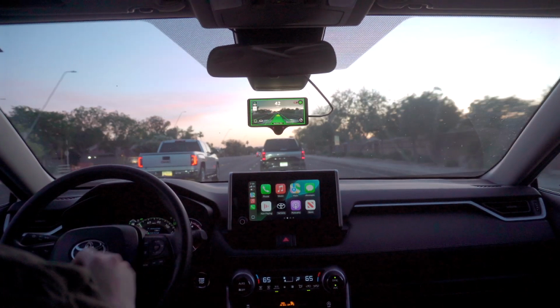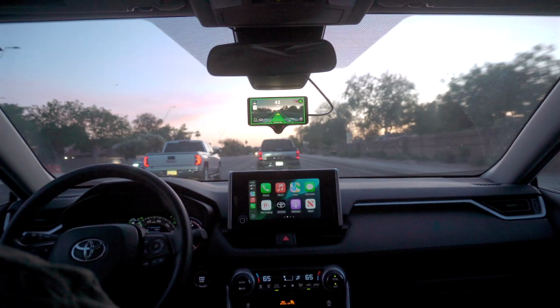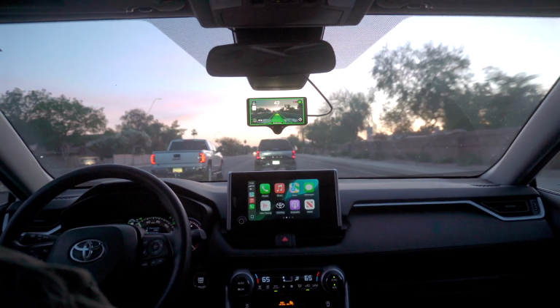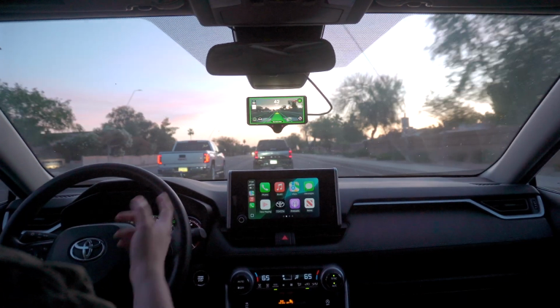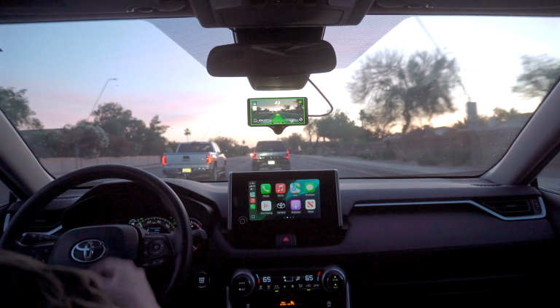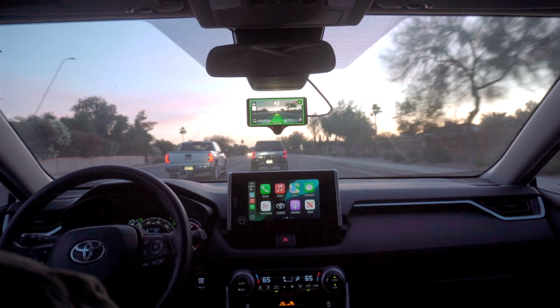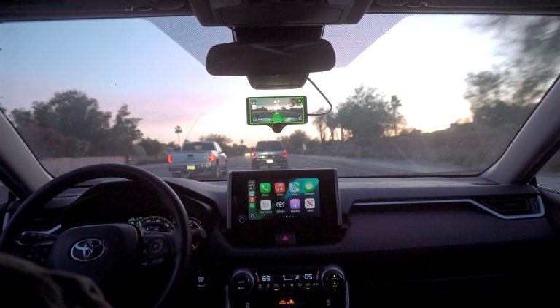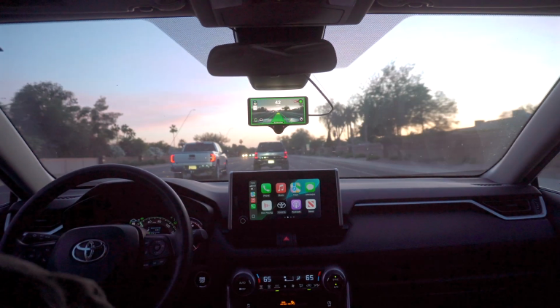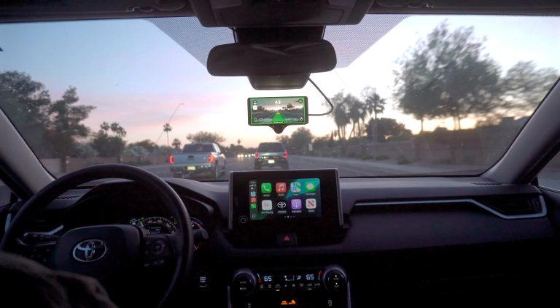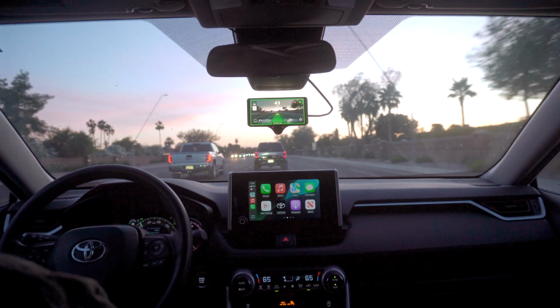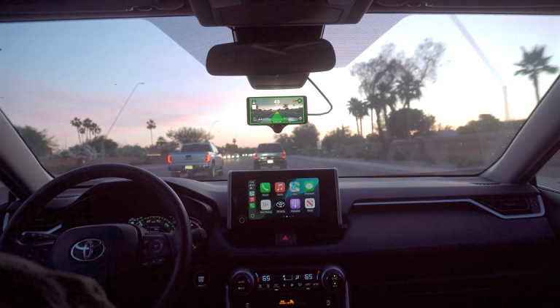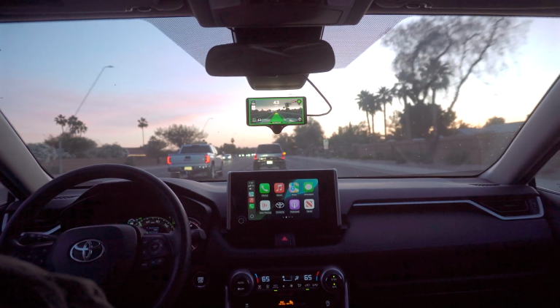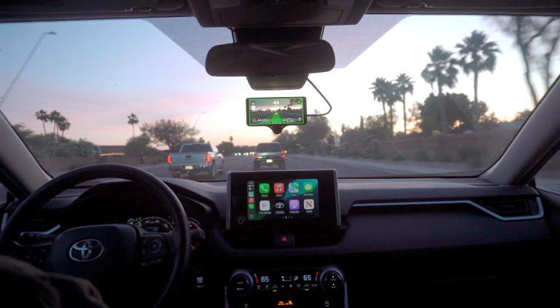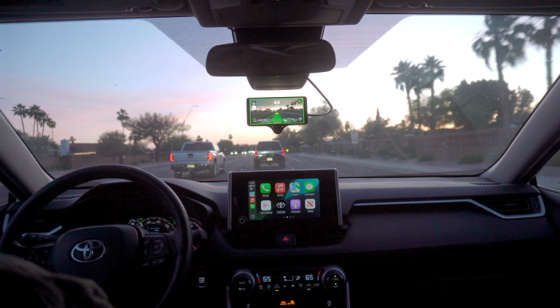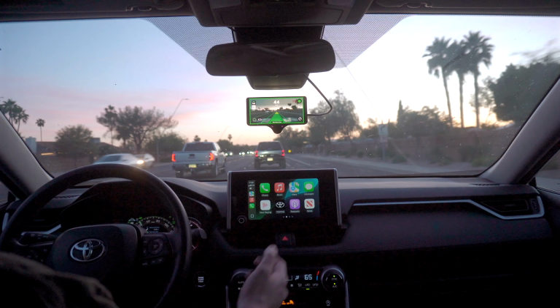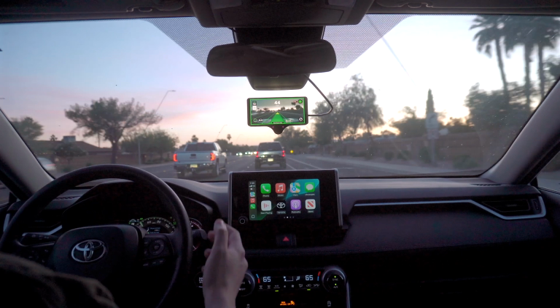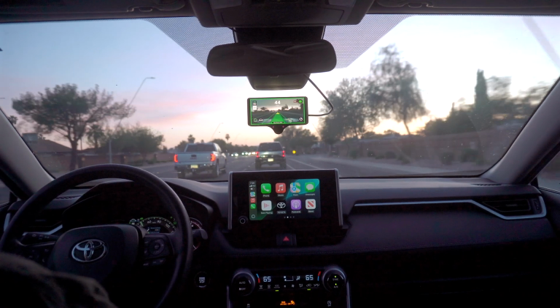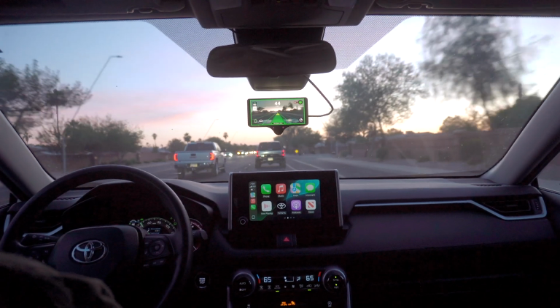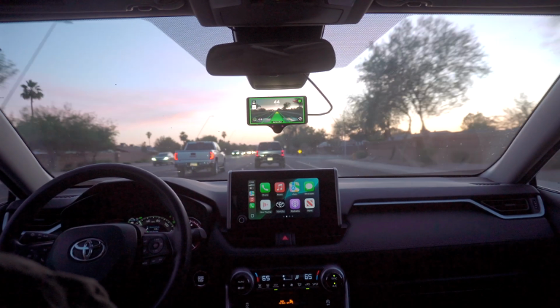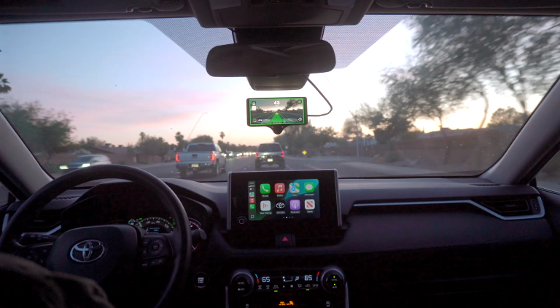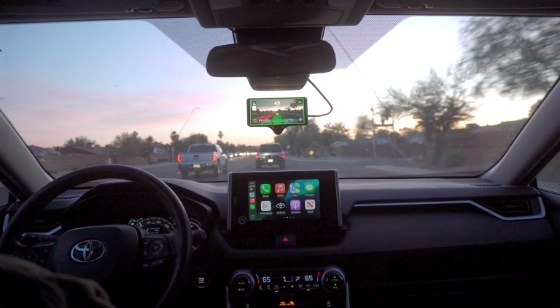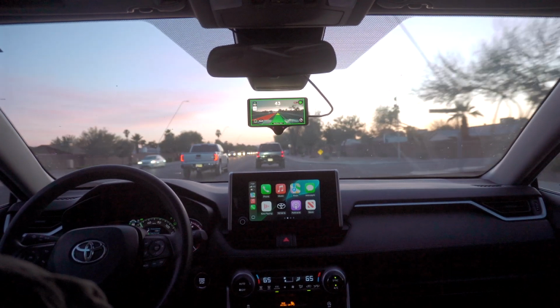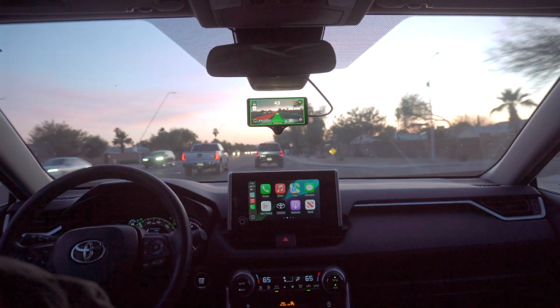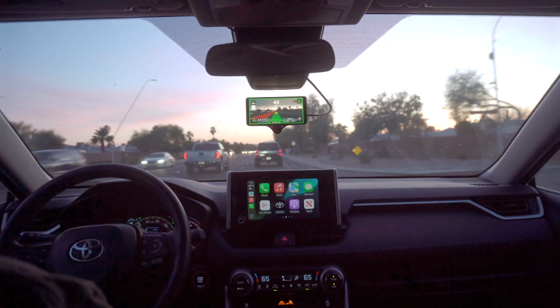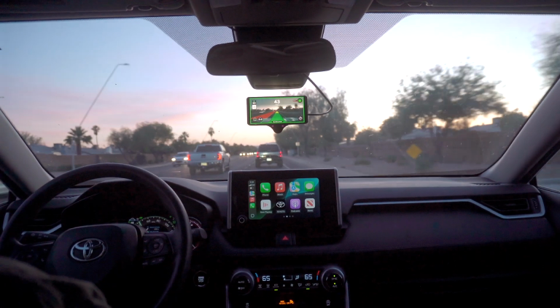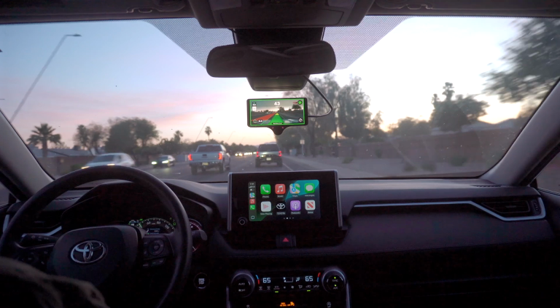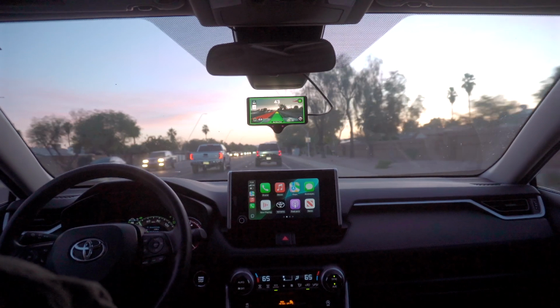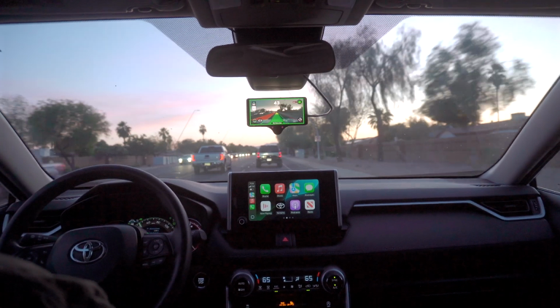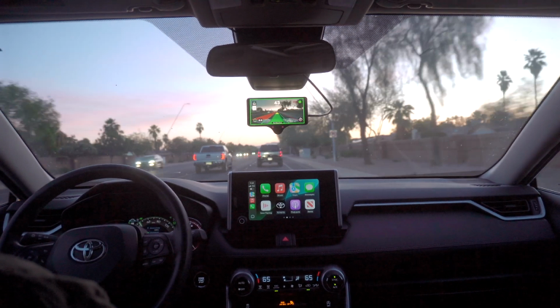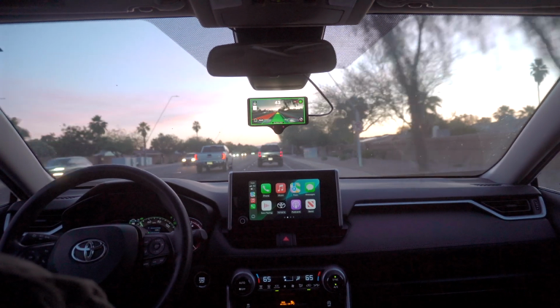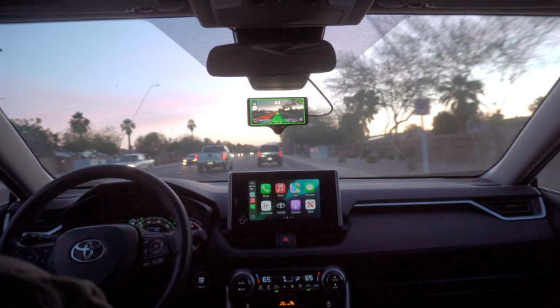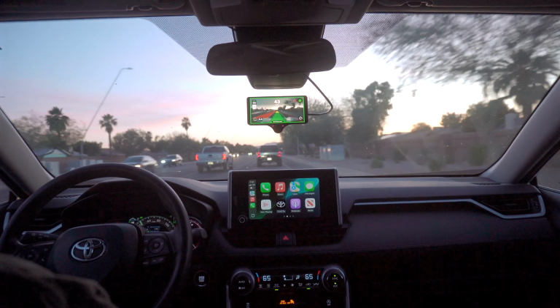Had a disengagement there — this car was coming in, and if they're coming in a little too close, I always like to just take over, because that is not something it's super well trained at.